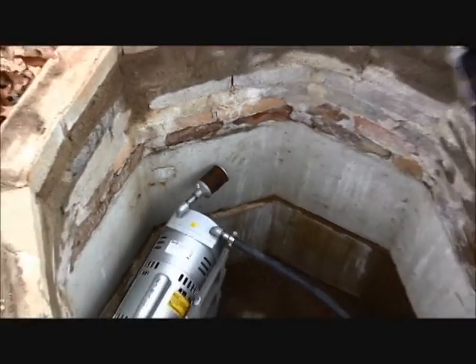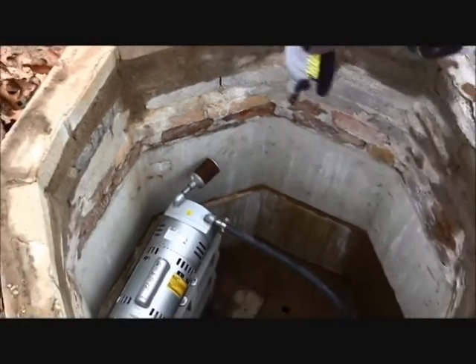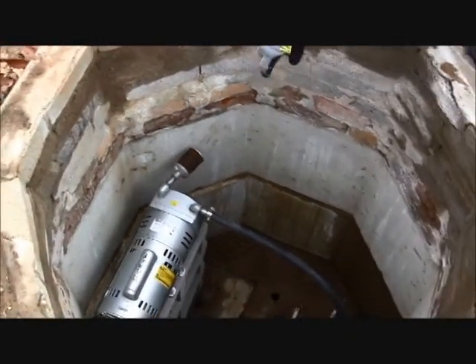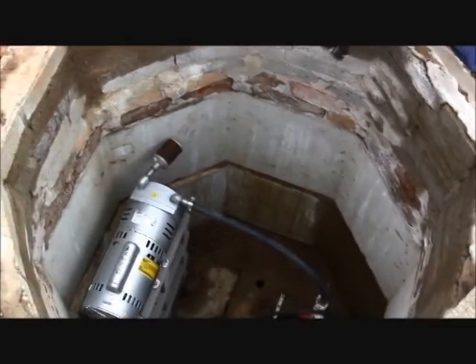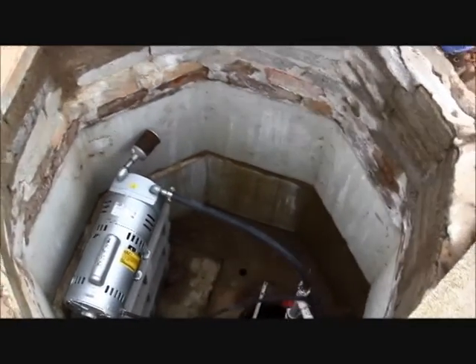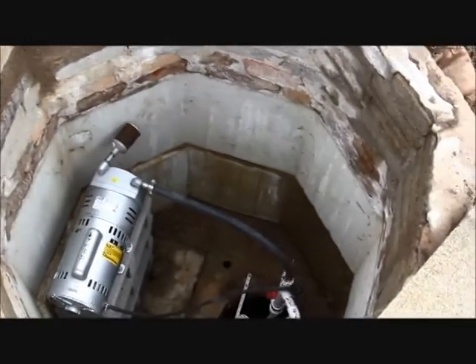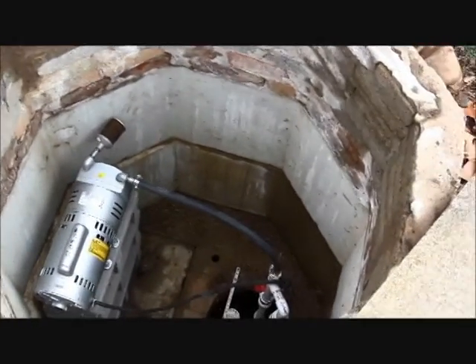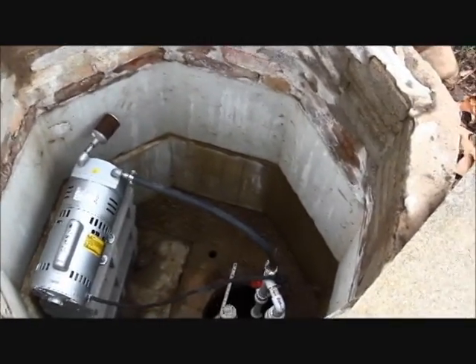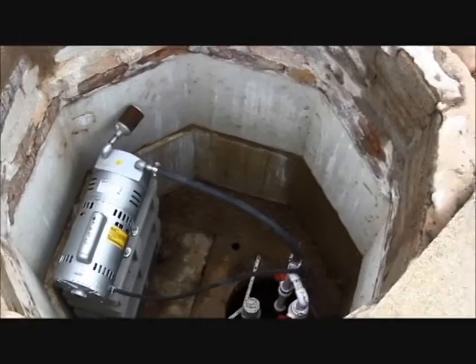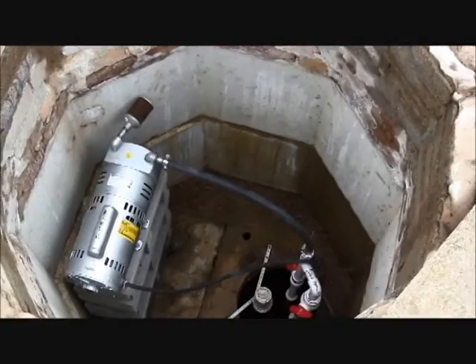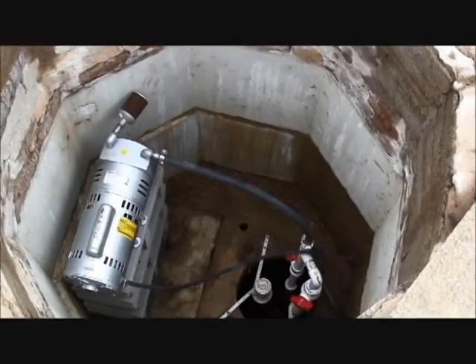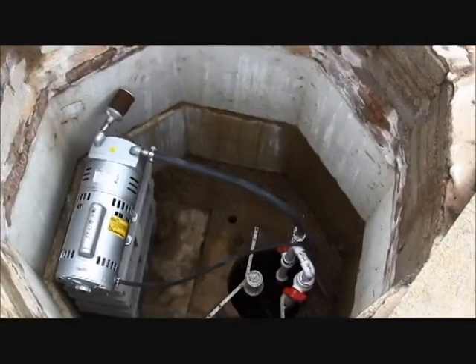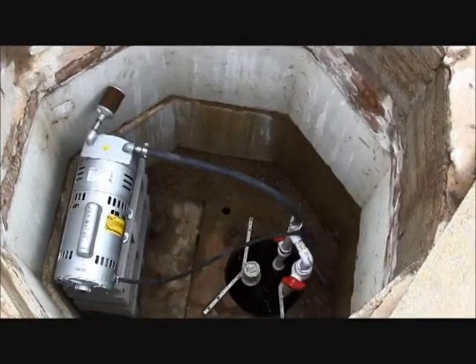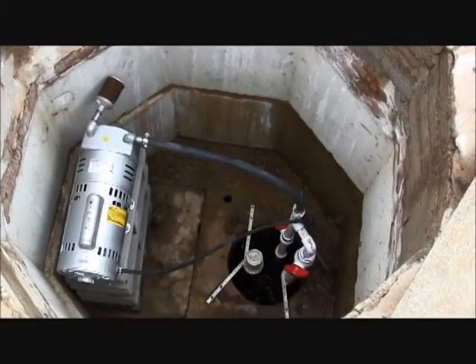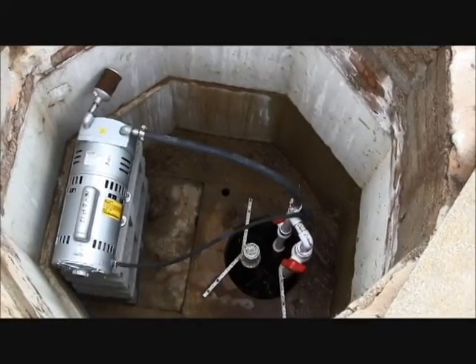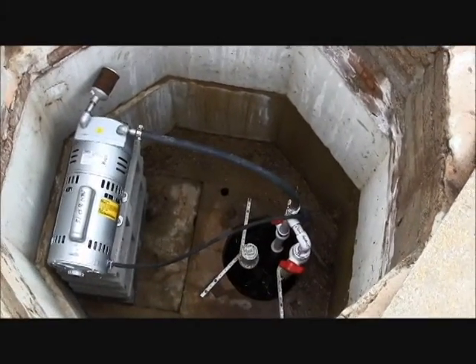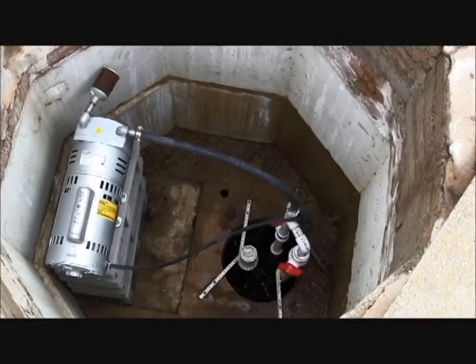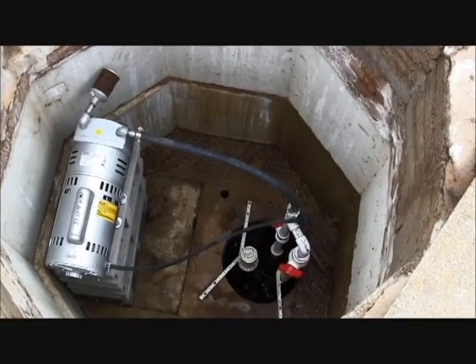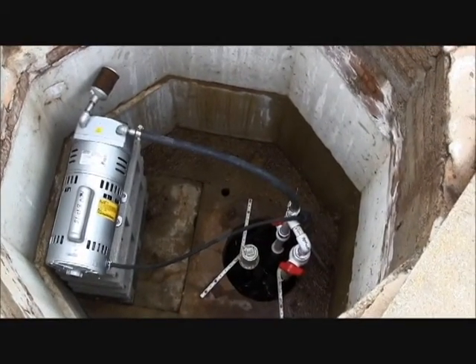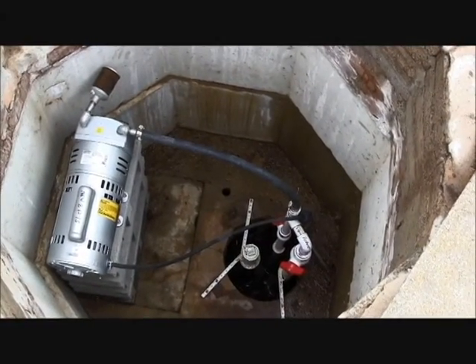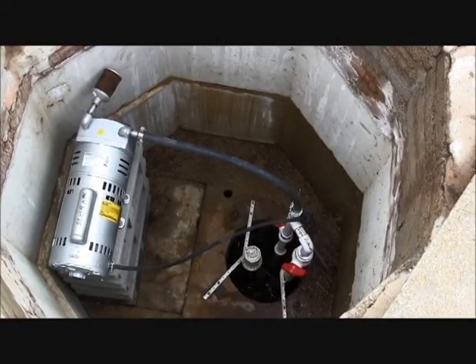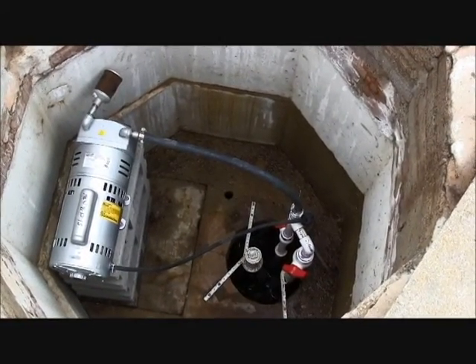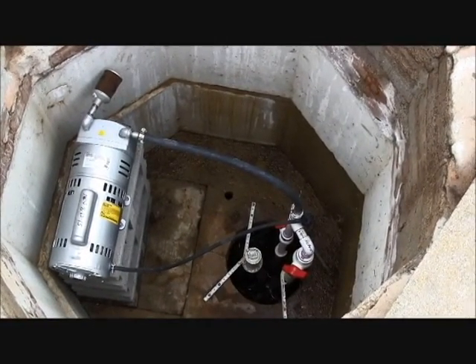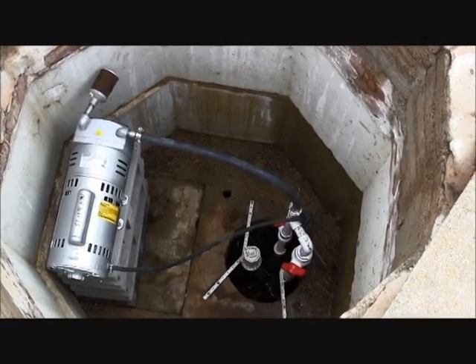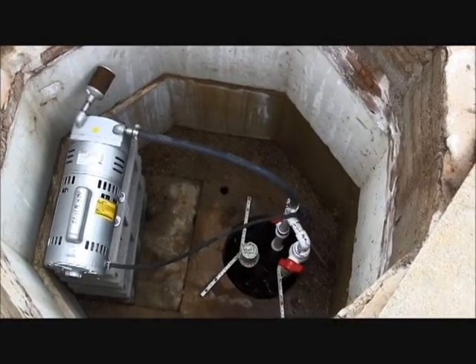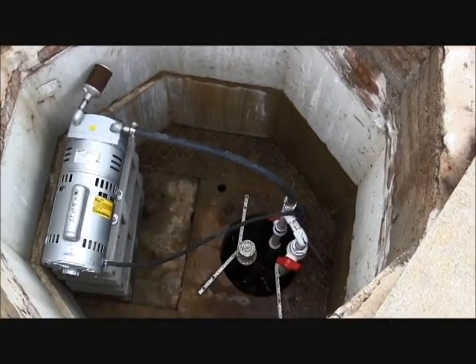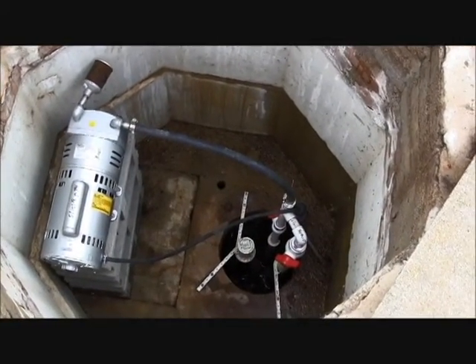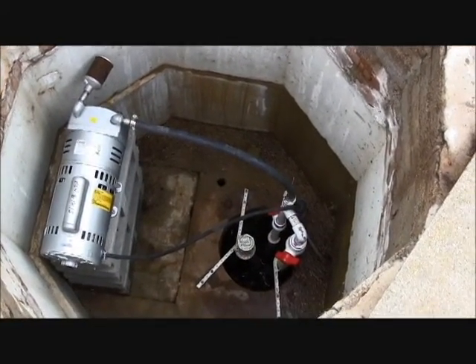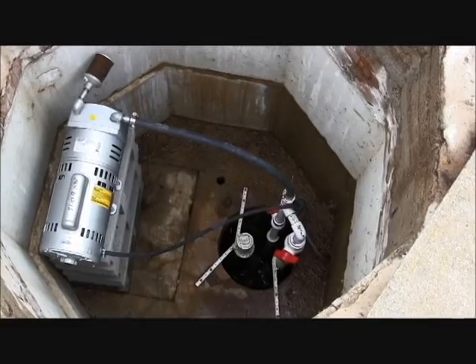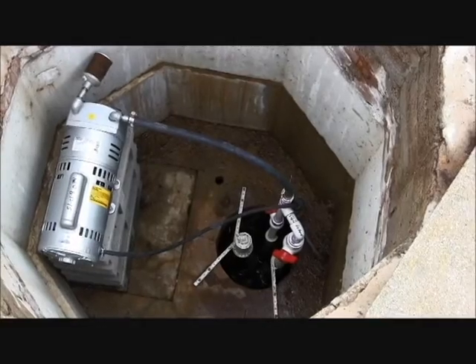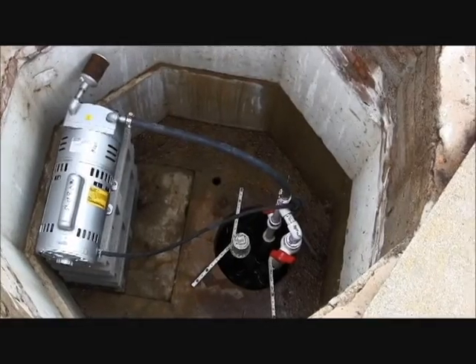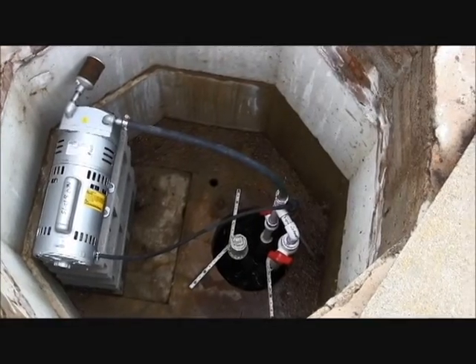Notice that this air filter has a slight buildup of dirt. We might recommend that this air filter be replaced by the next annual inspection or during the next routine service.